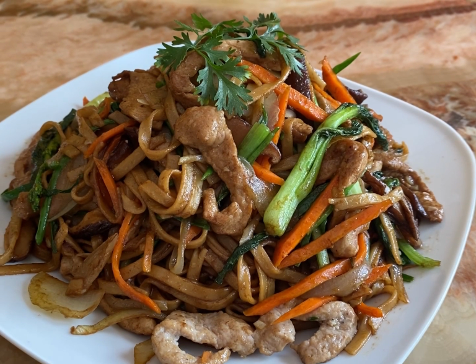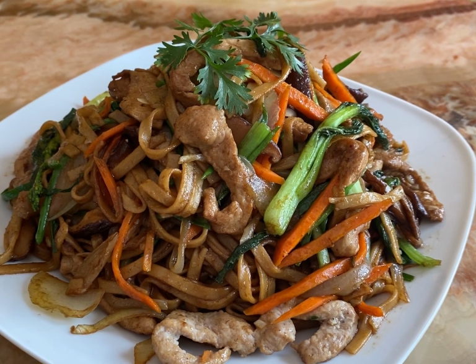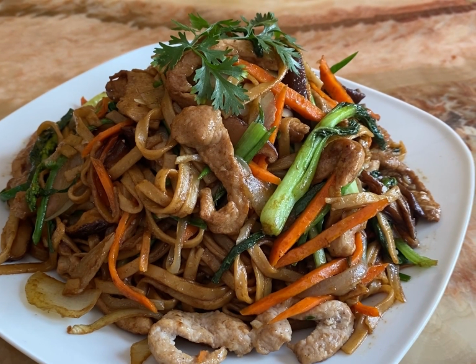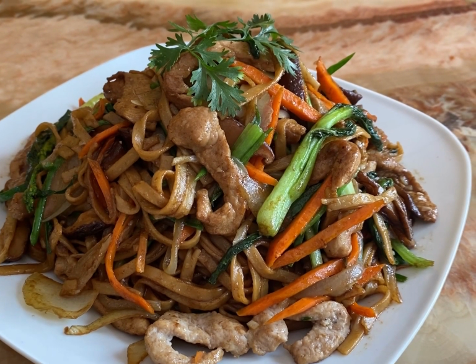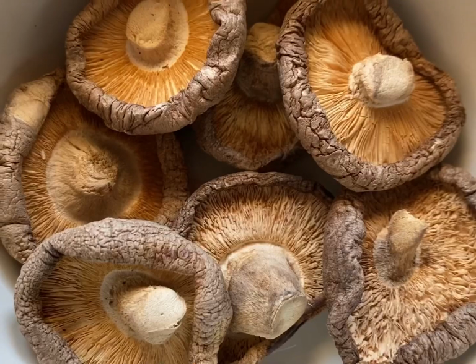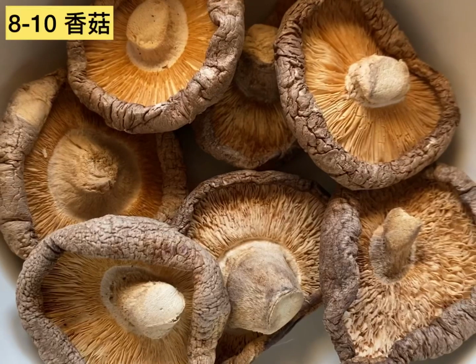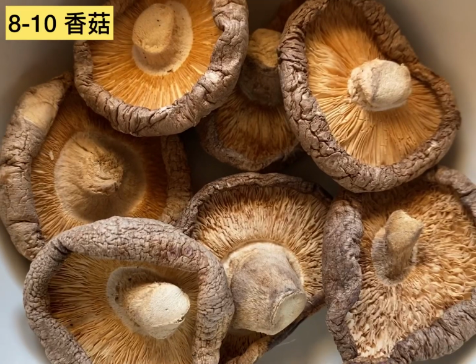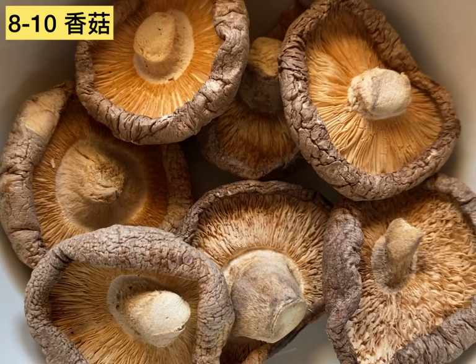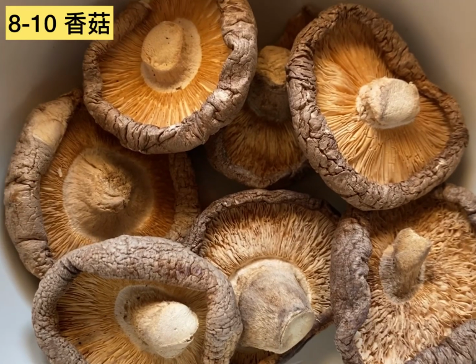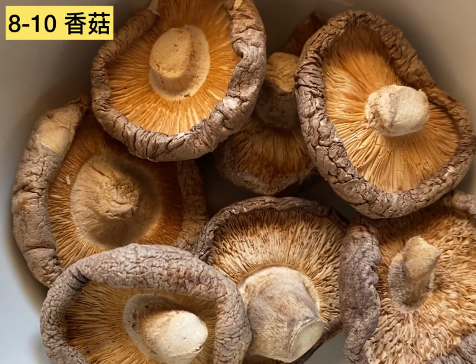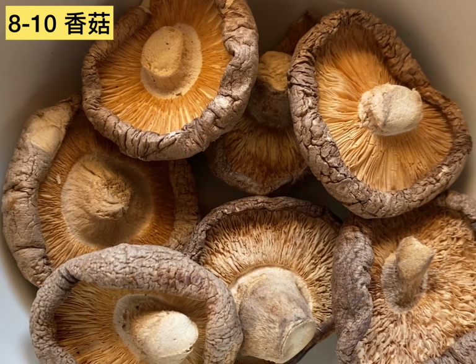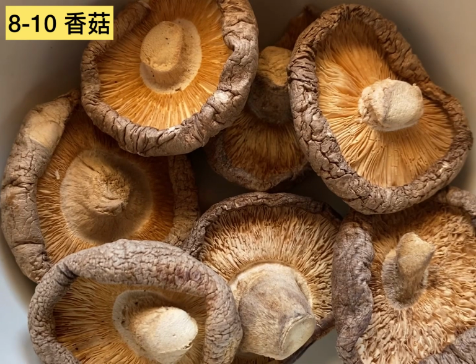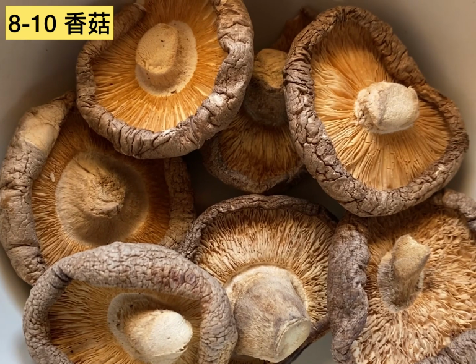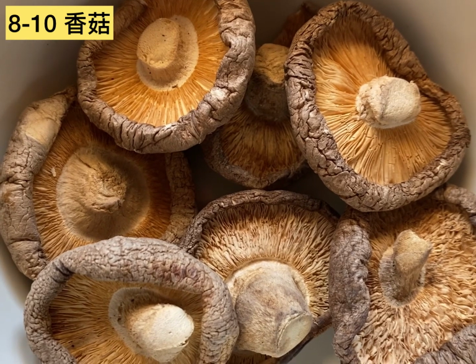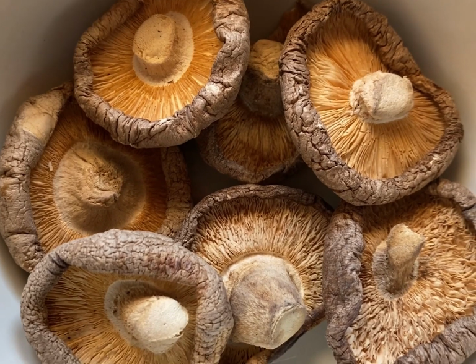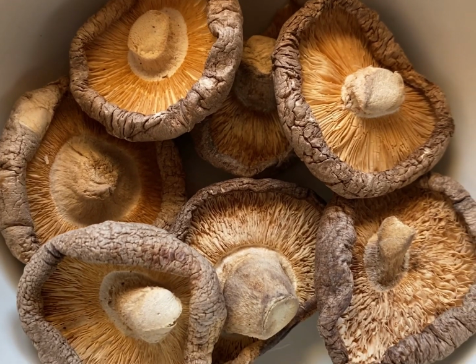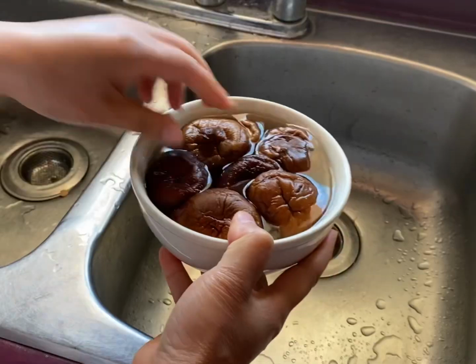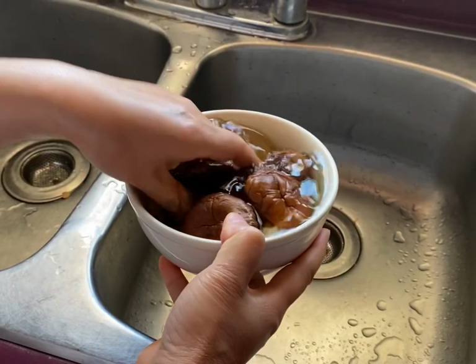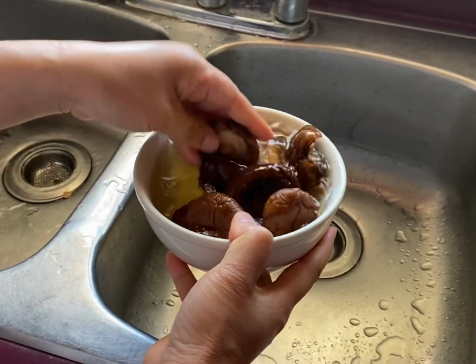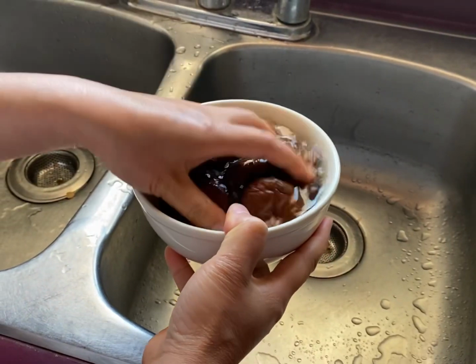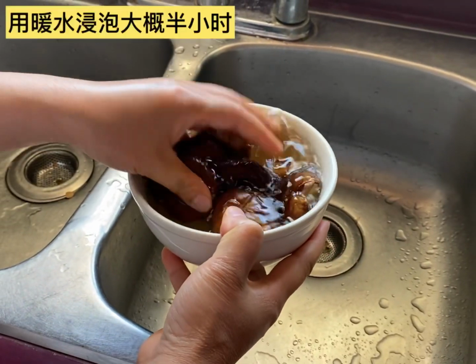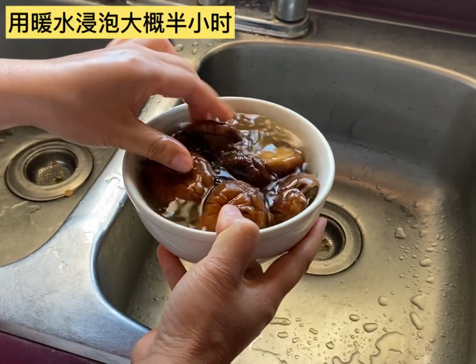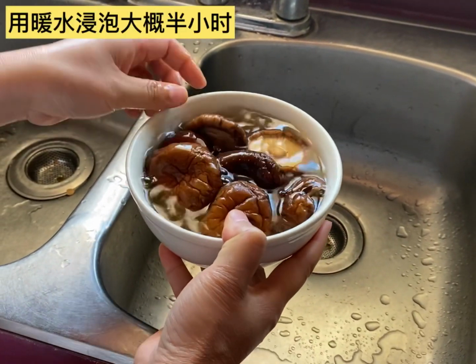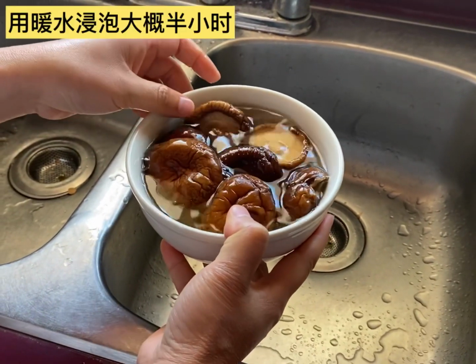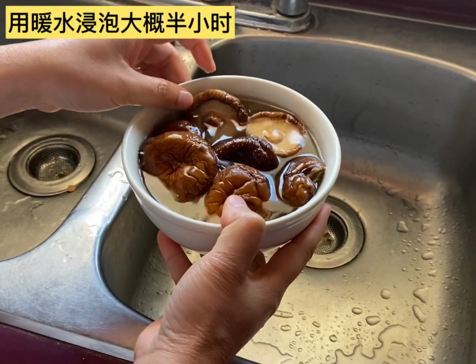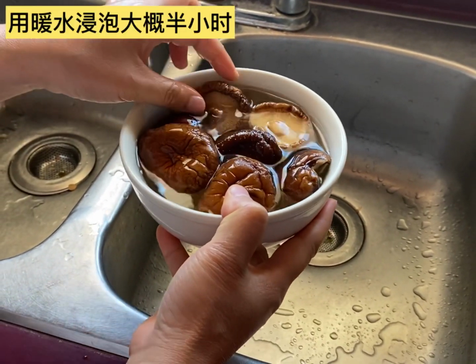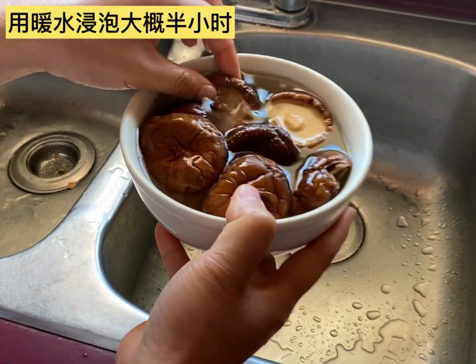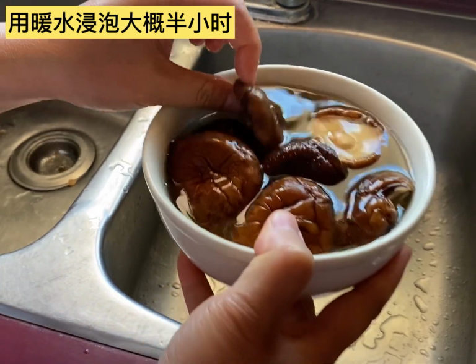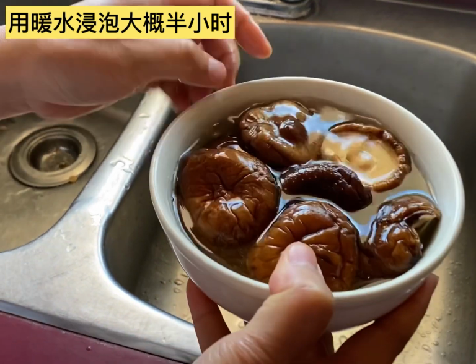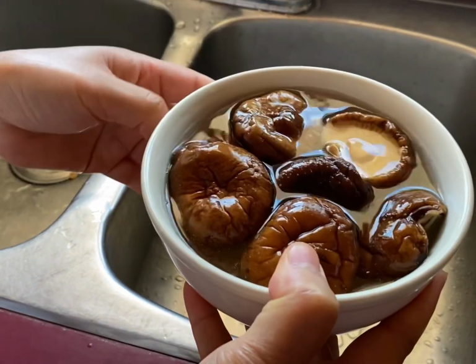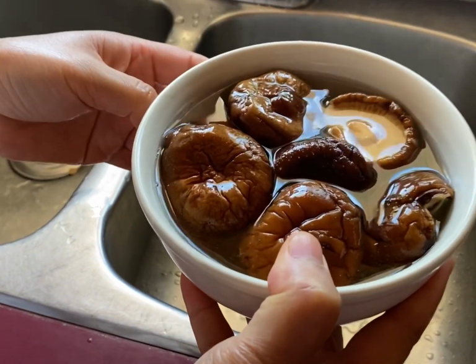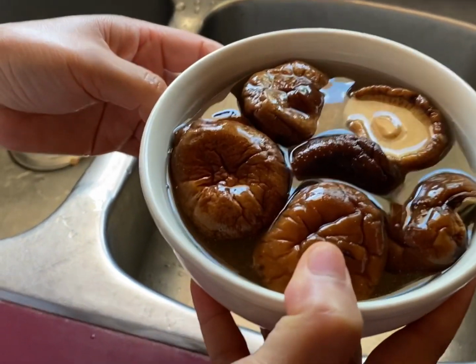First, let's get the ingredients prepared. I have 8 to 10 dry mushrooms. Soak them in warm water for about half an hour. Let them soften.